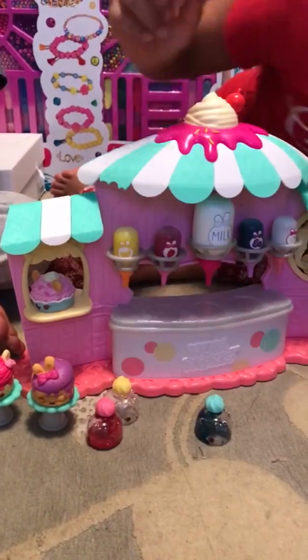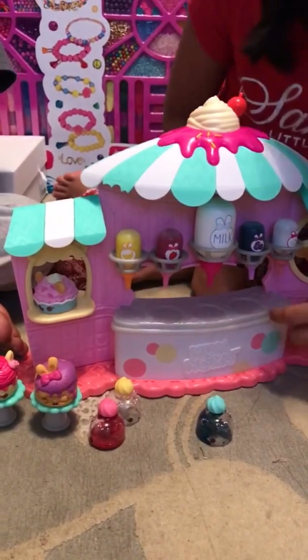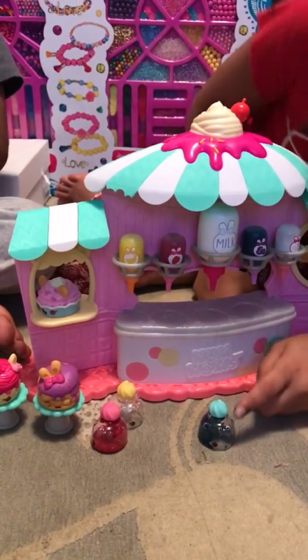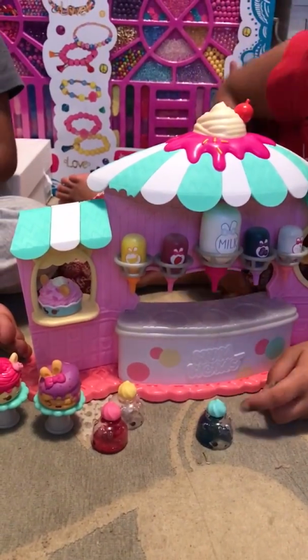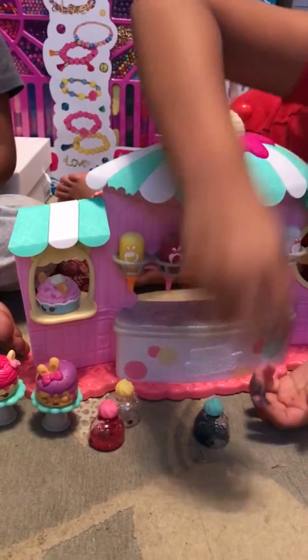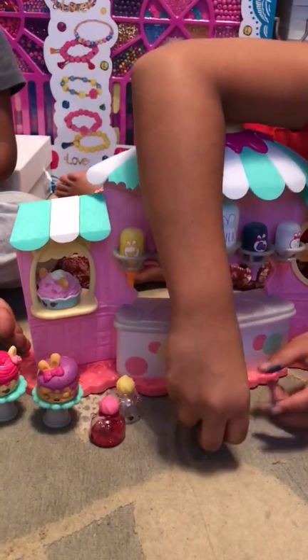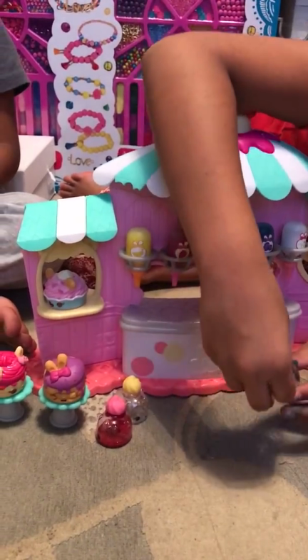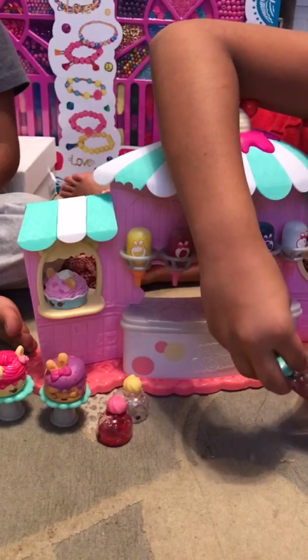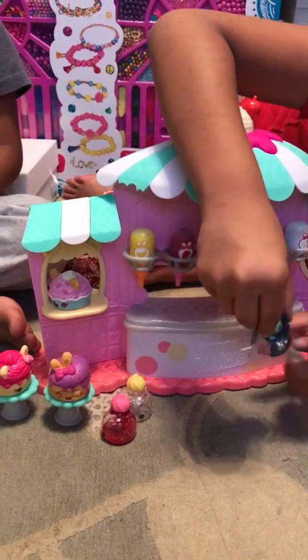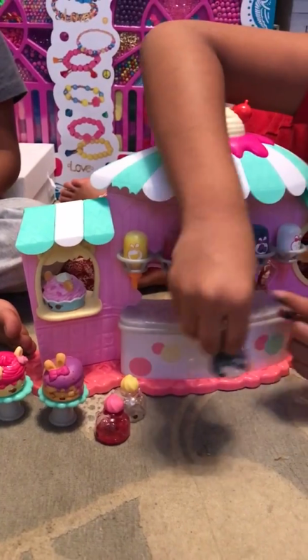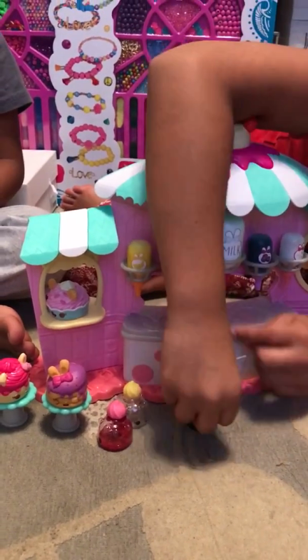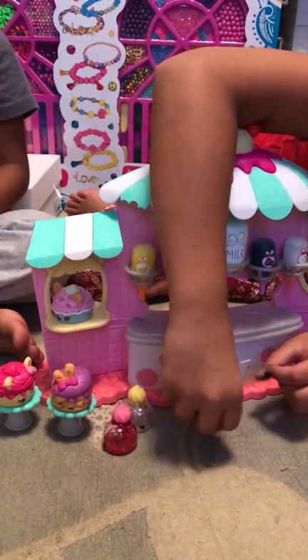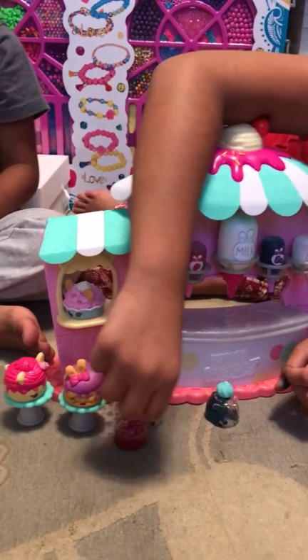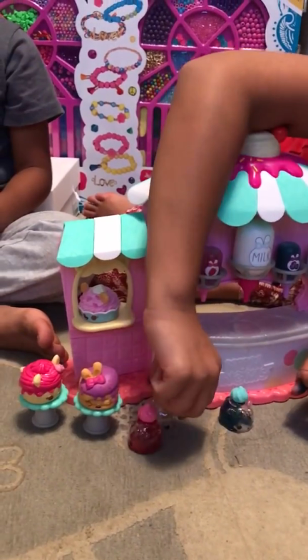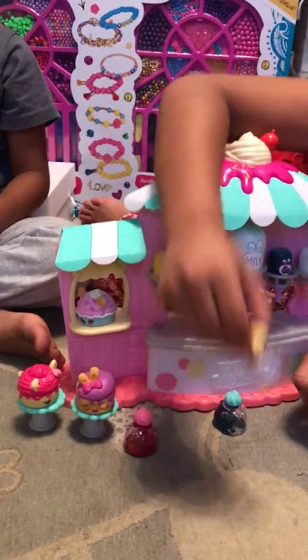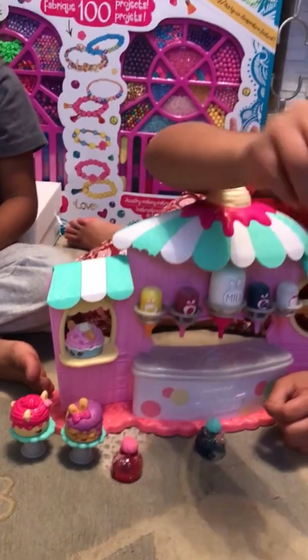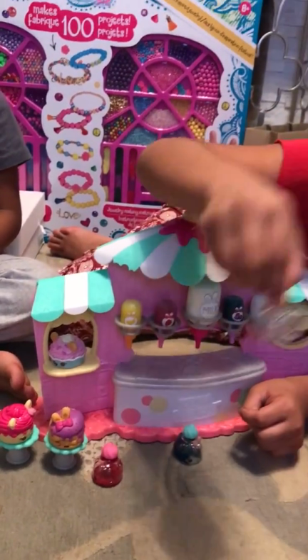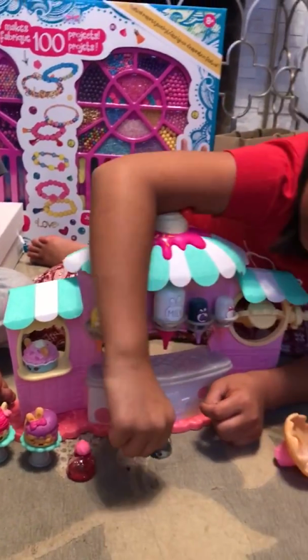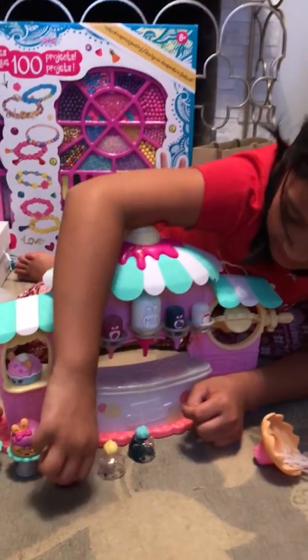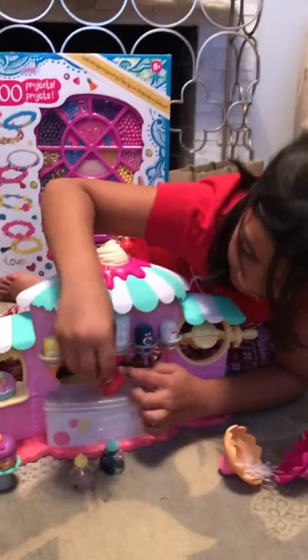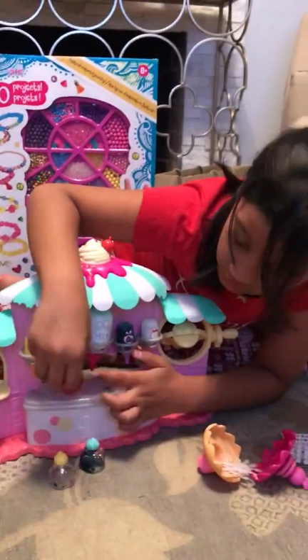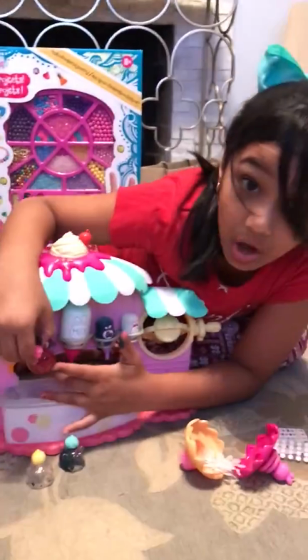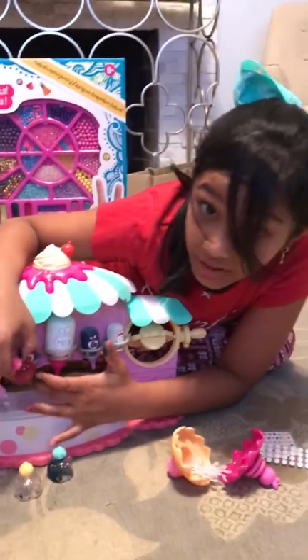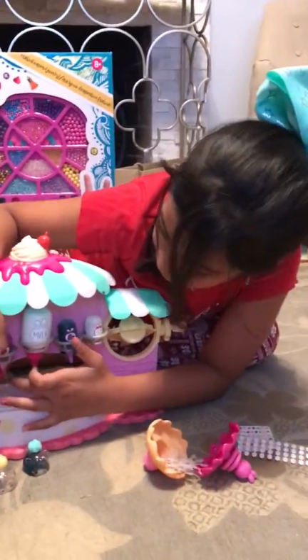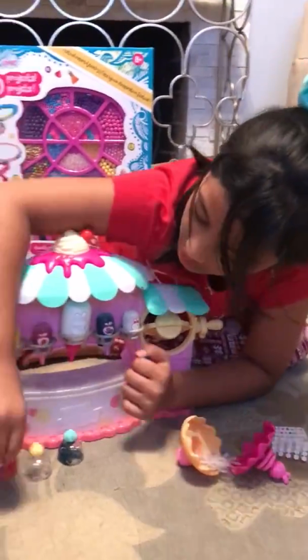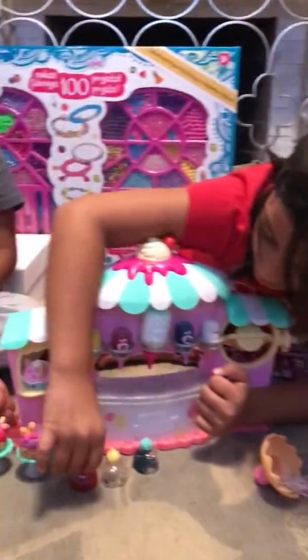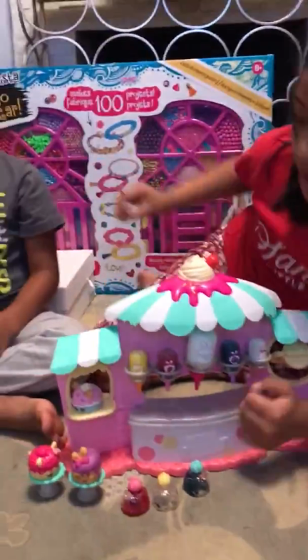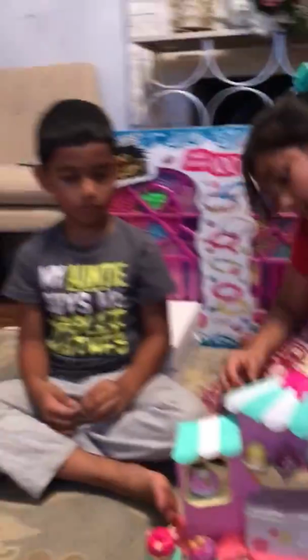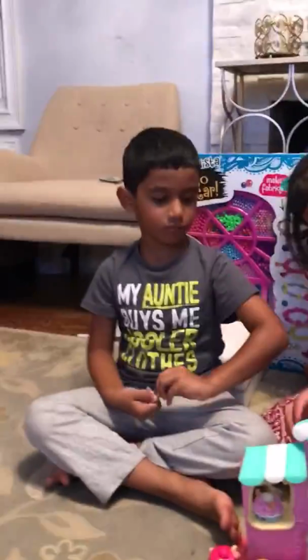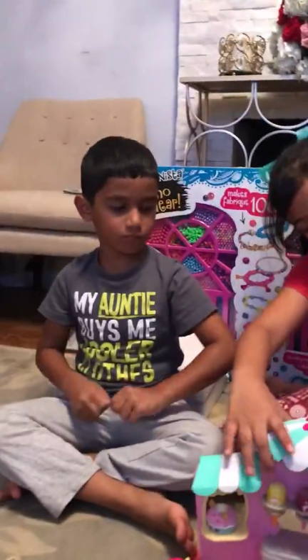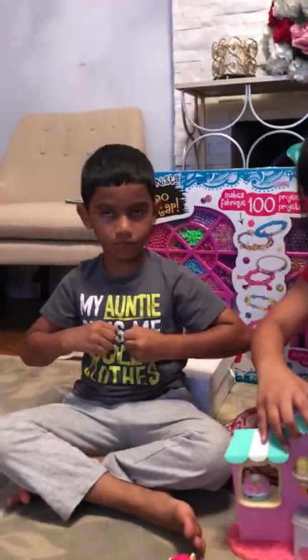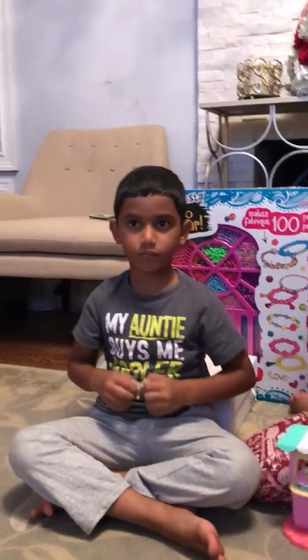I used the blueberry in this one and I used some yellow ones — banana. And then I didn't use anything on this one yet. This one I used some strawberry. And then on the back...